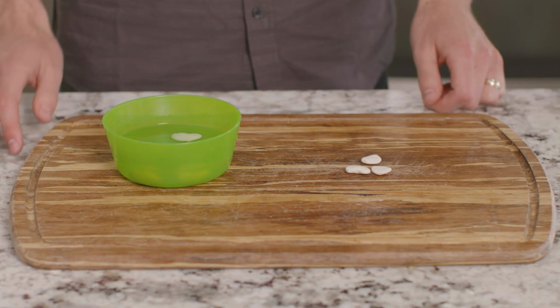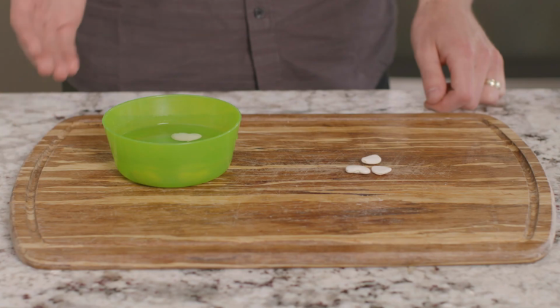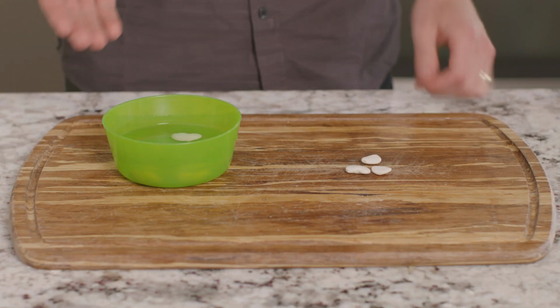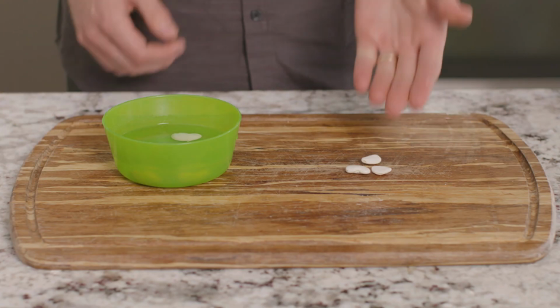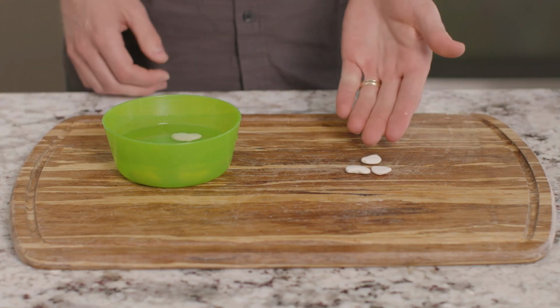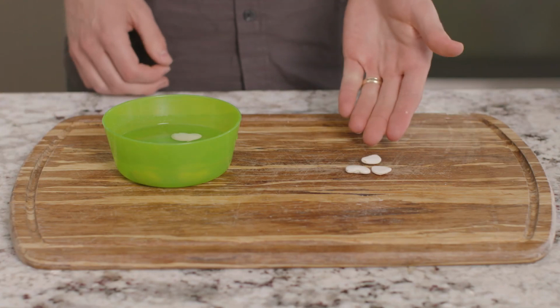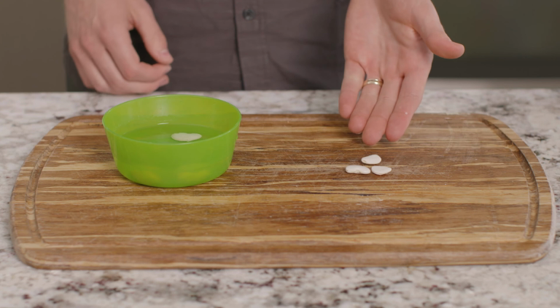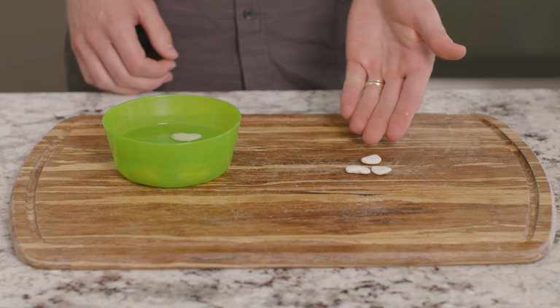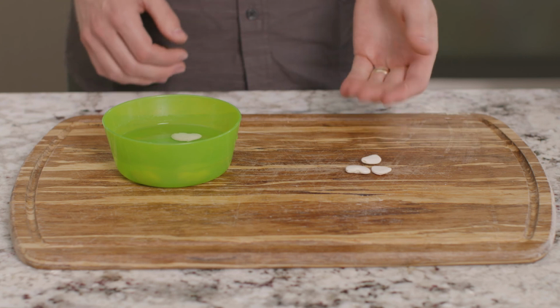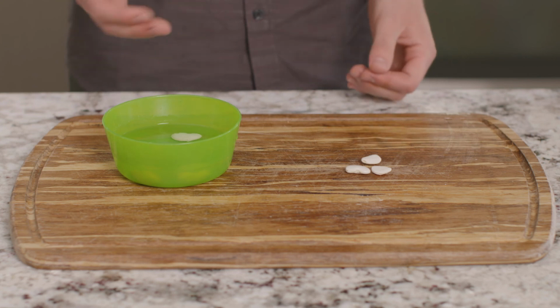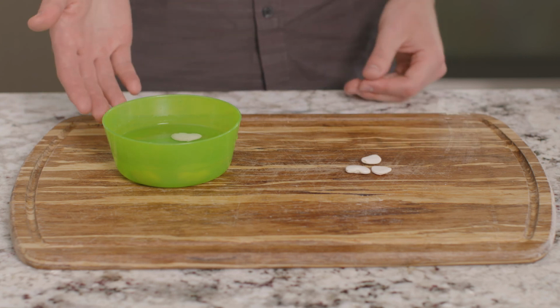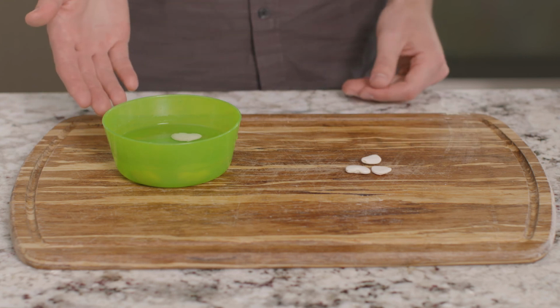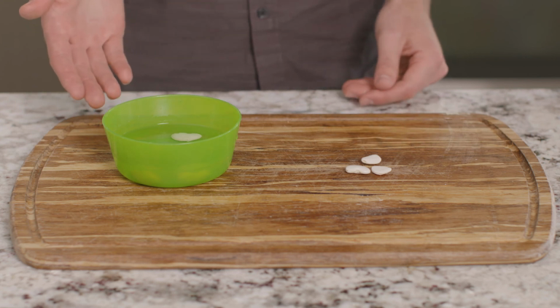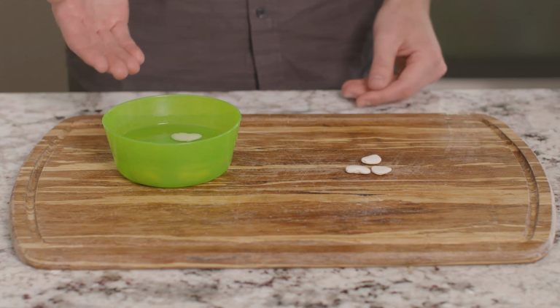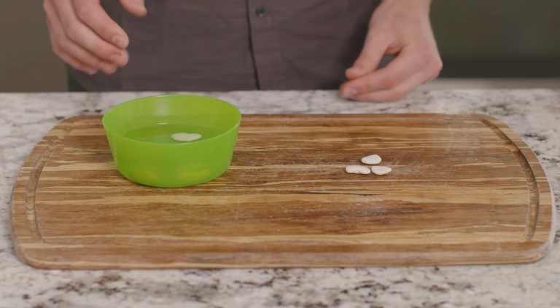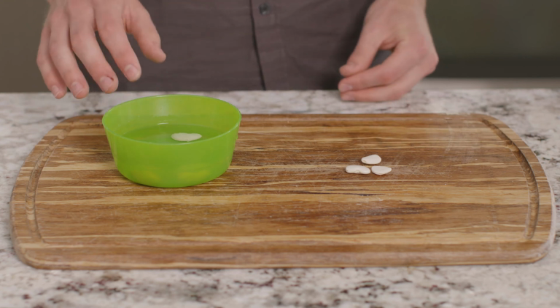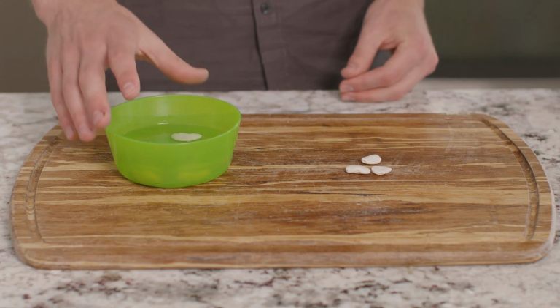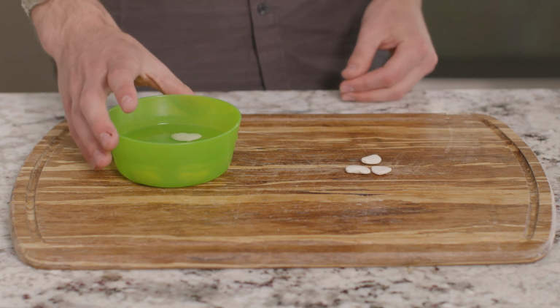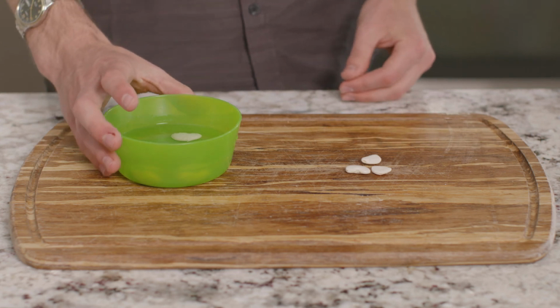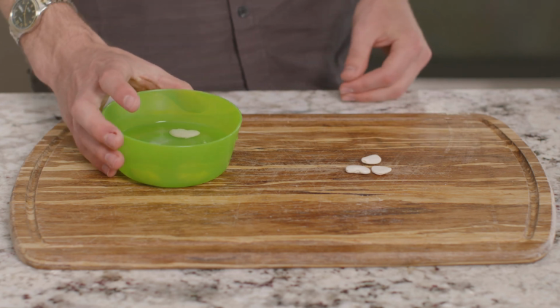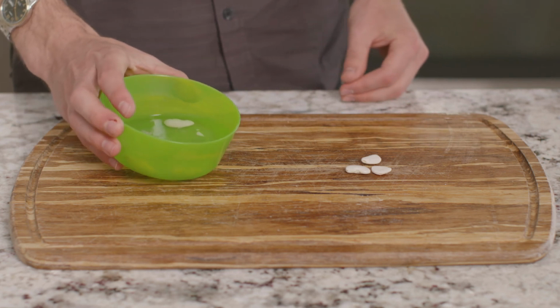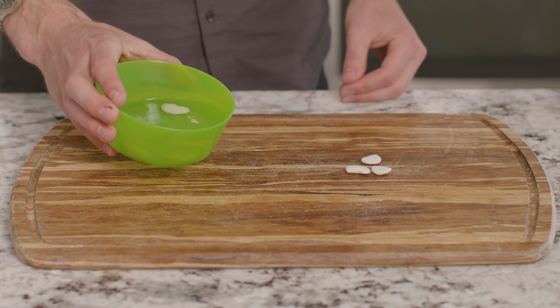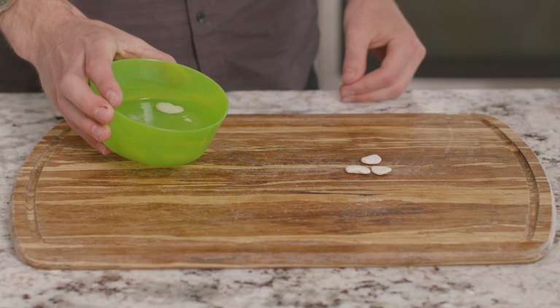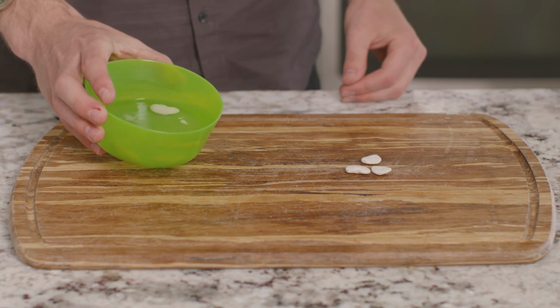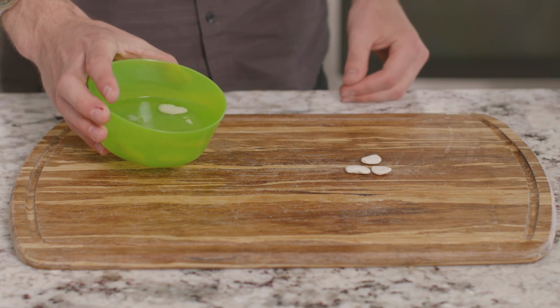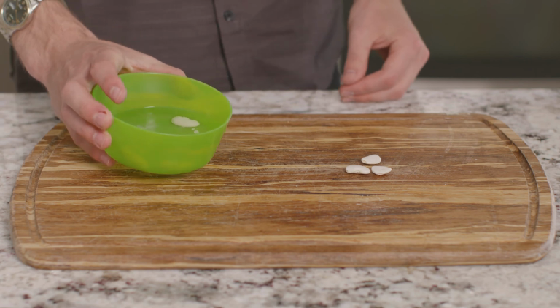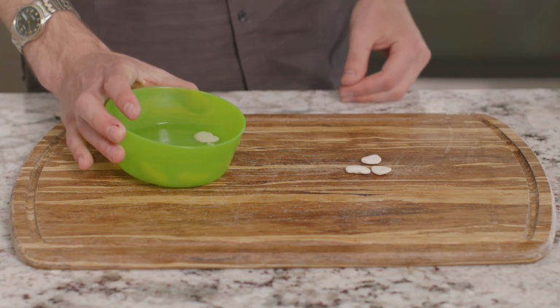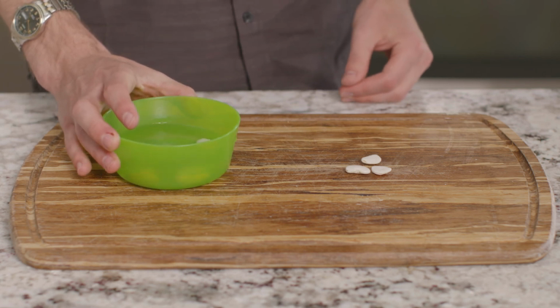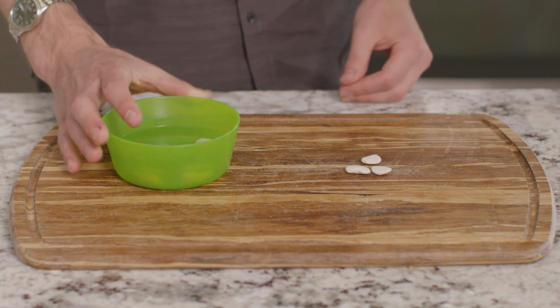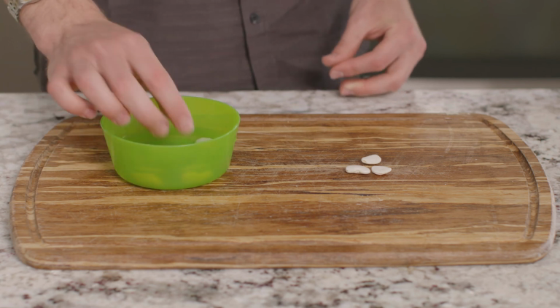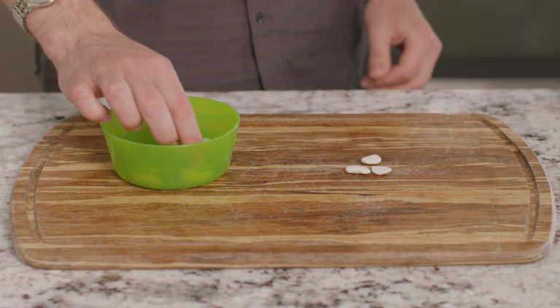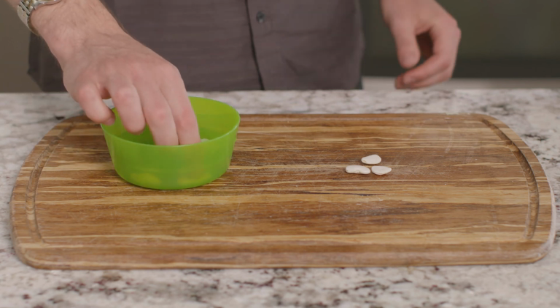For this experiment, we need some dried lima beans and a cup of water. Yesterday, I put this lima bean seed in a cup of water to soak. Let's get it out now and see what it looks like.